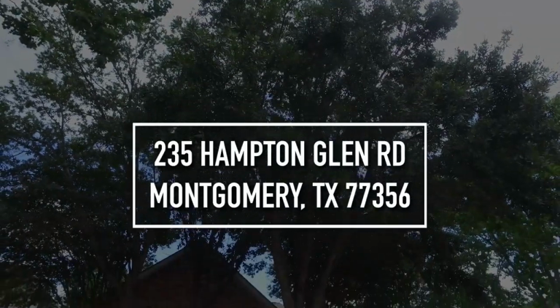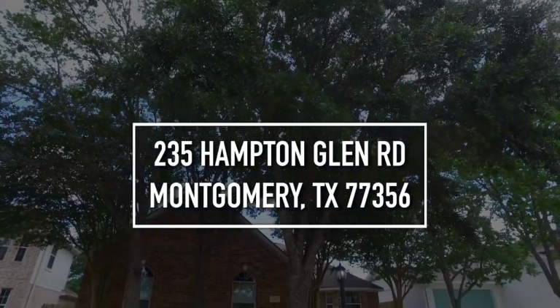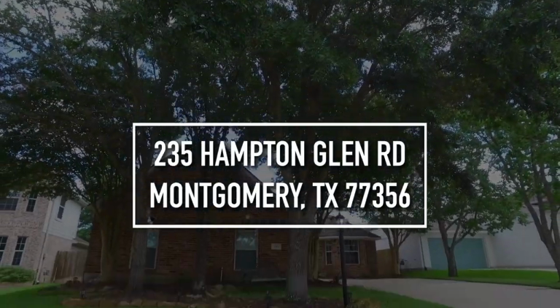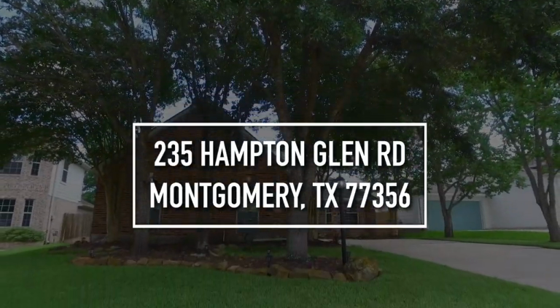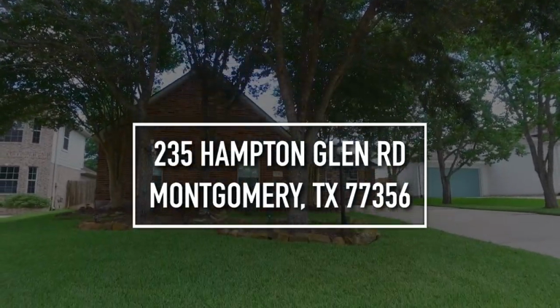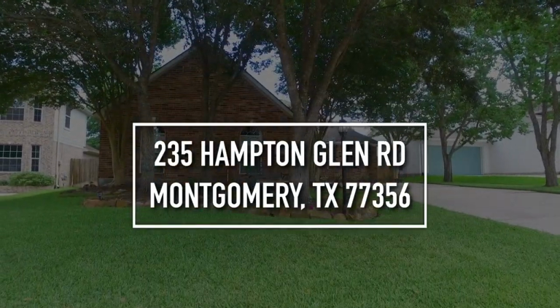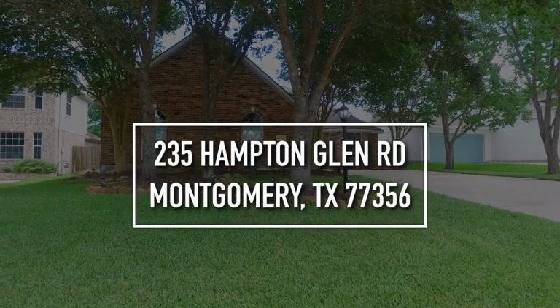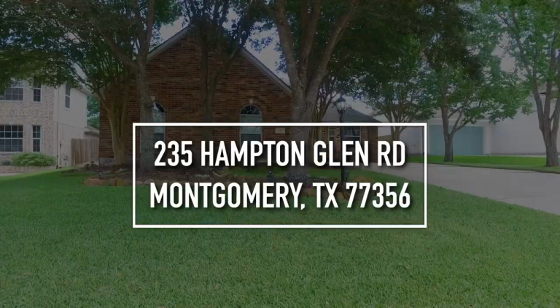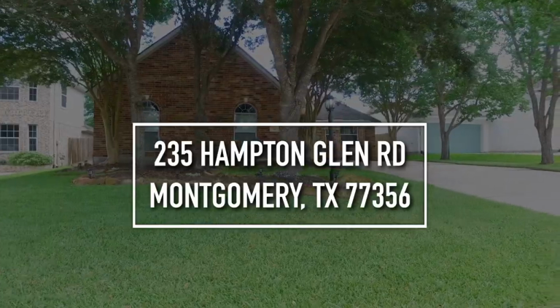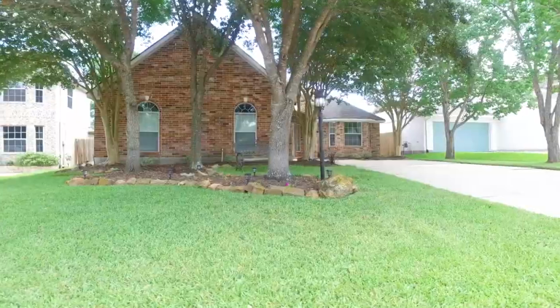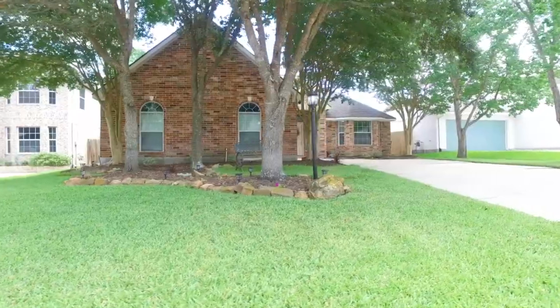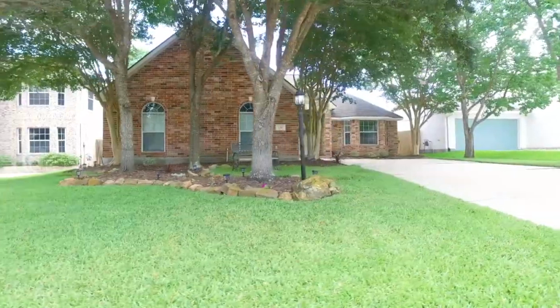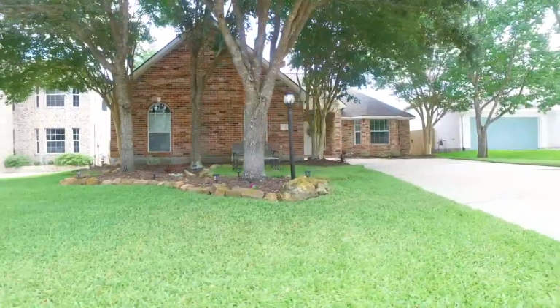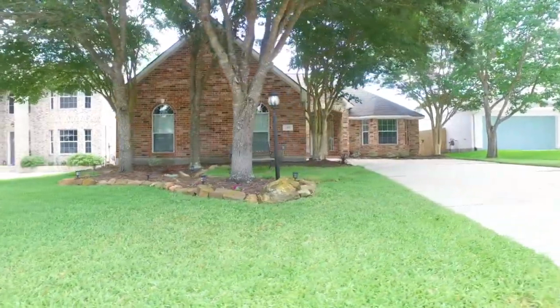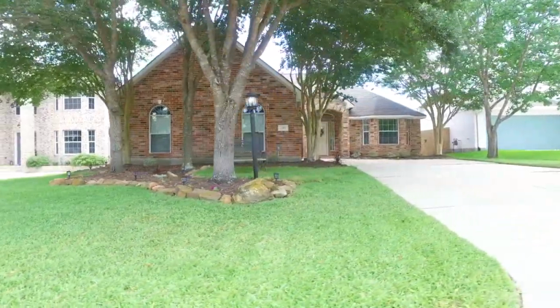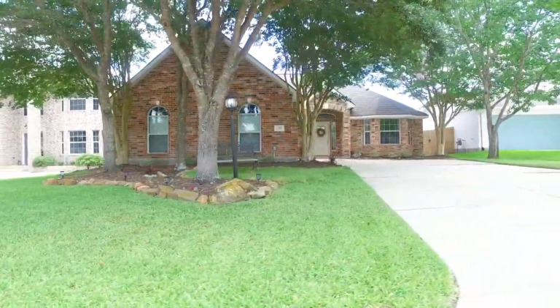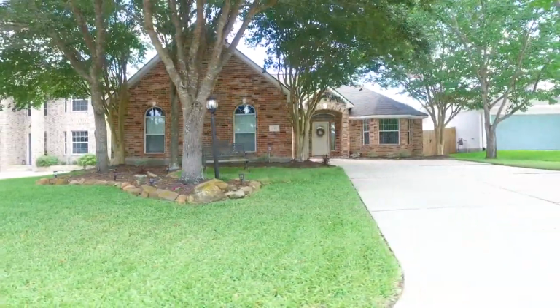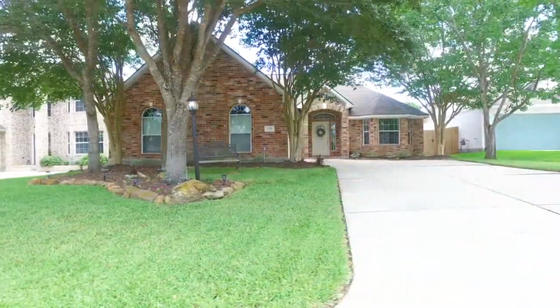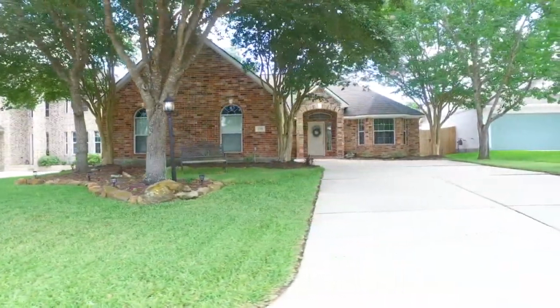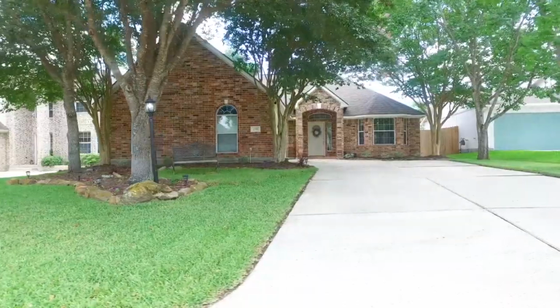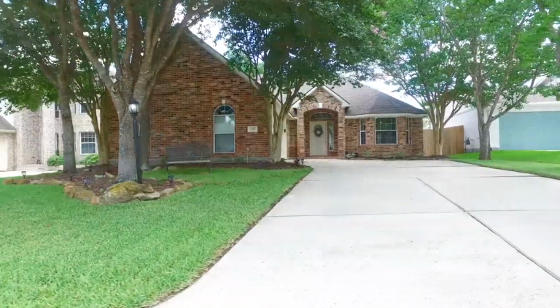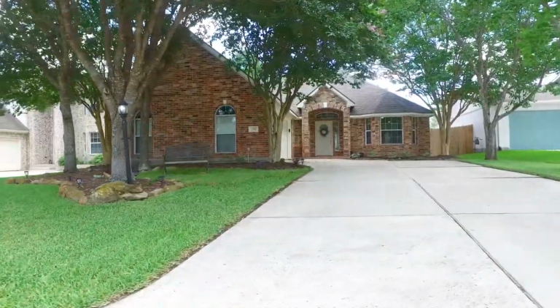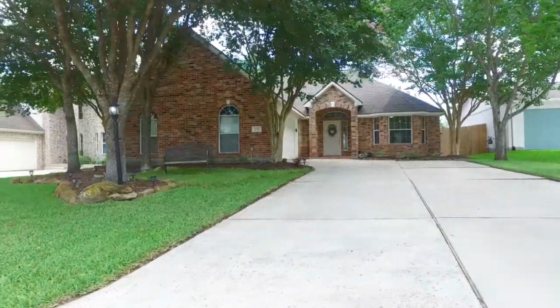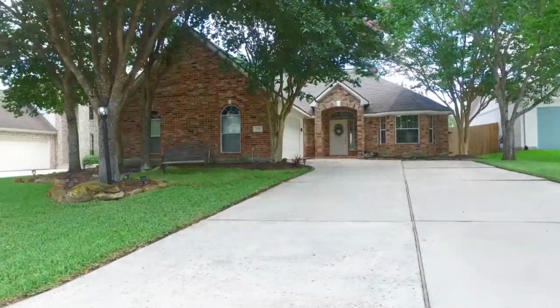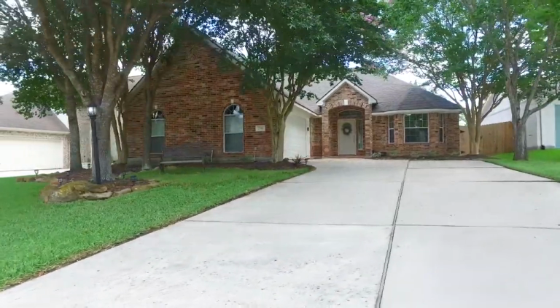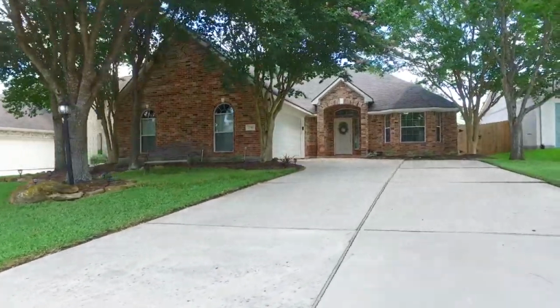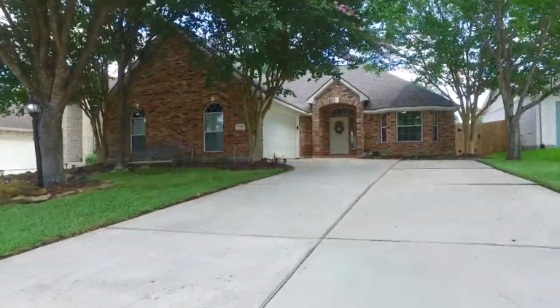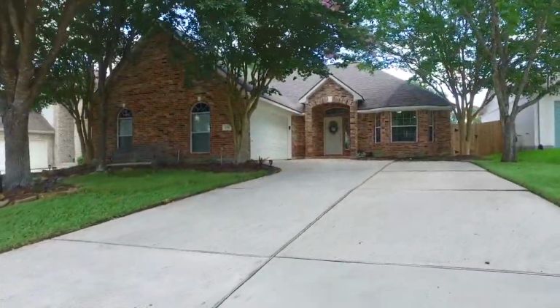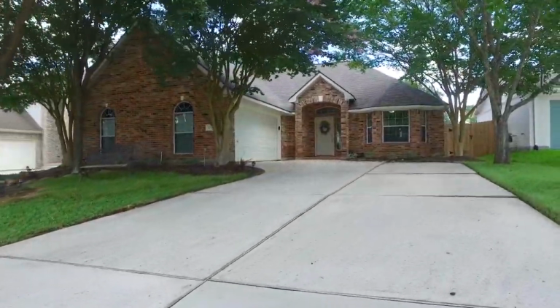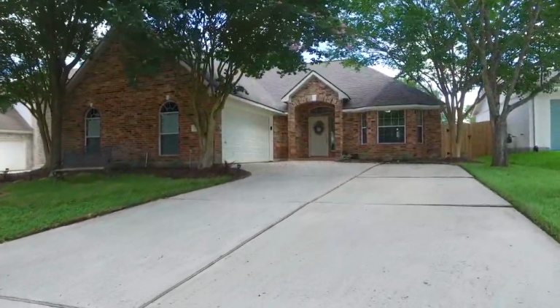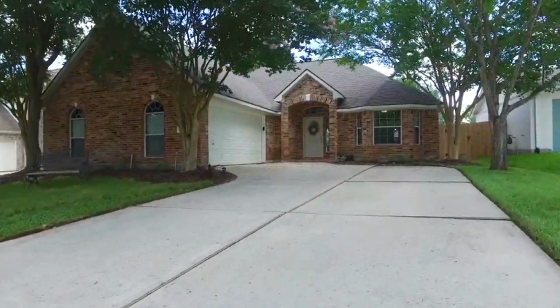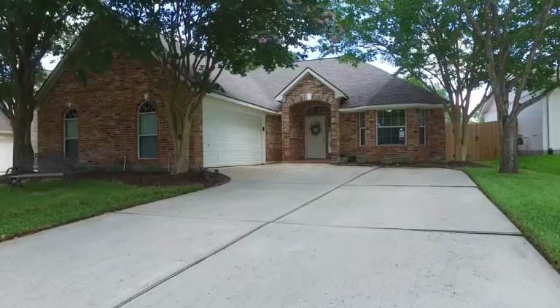Welcome to this 2003-built Montgomery, Texas home. Three bedrooms, two bathrooms, an over 7,000 square foot yard, plenty of parking with a two-car attached garage. This home is so welcoming and it's now for sale.